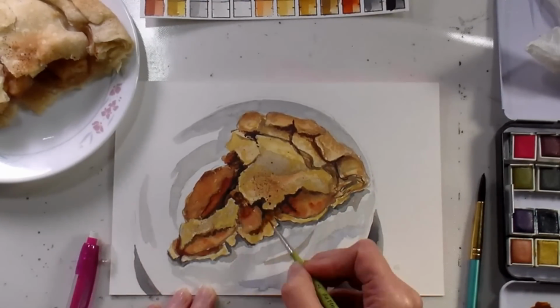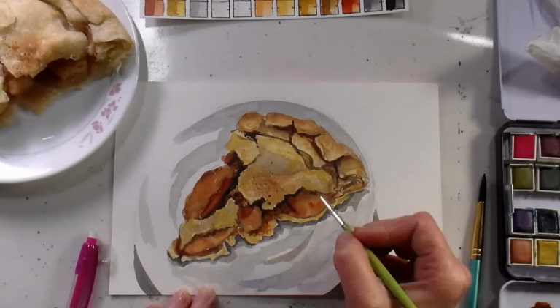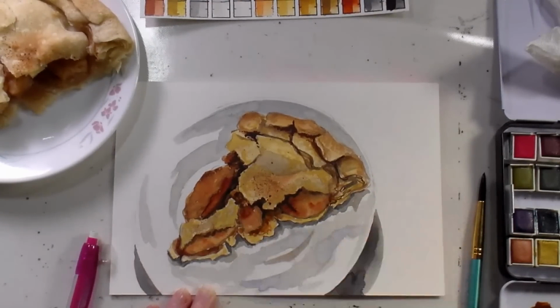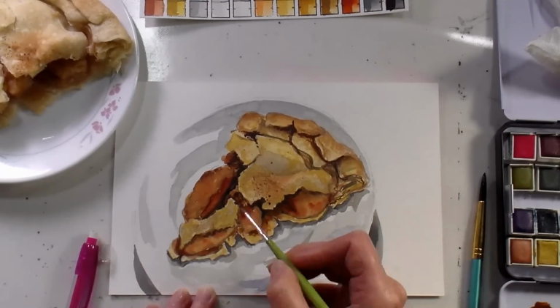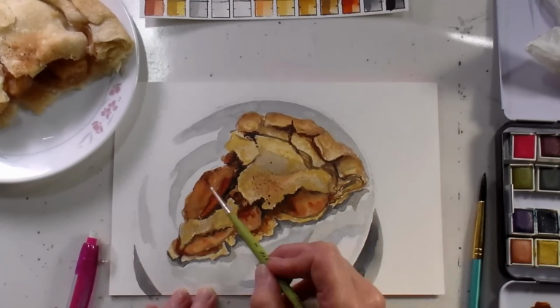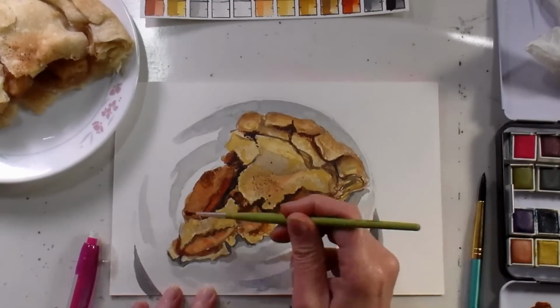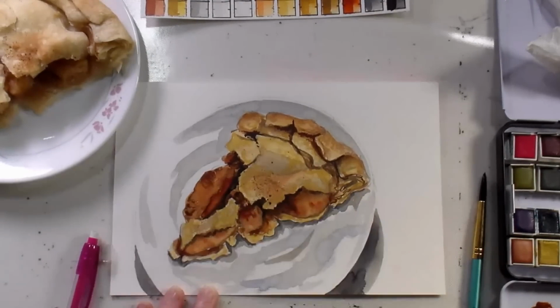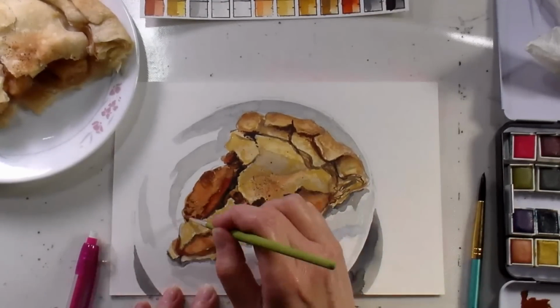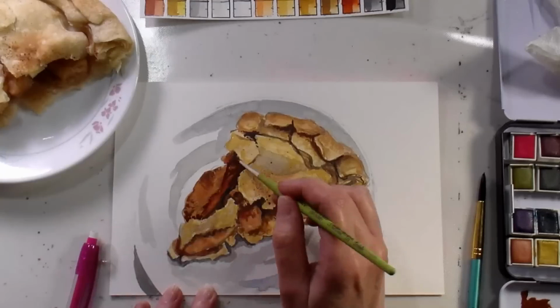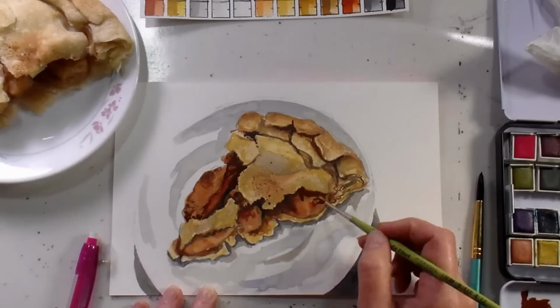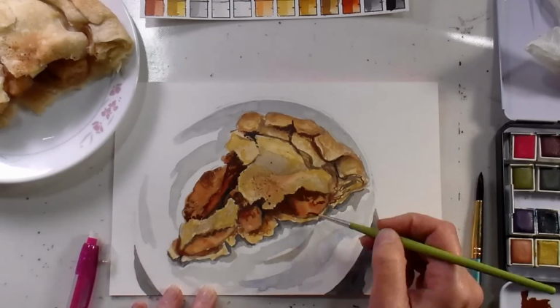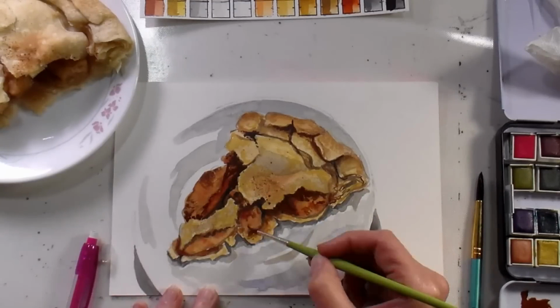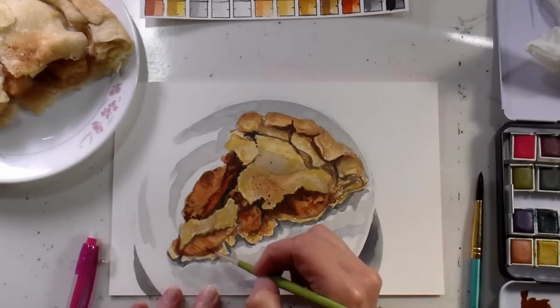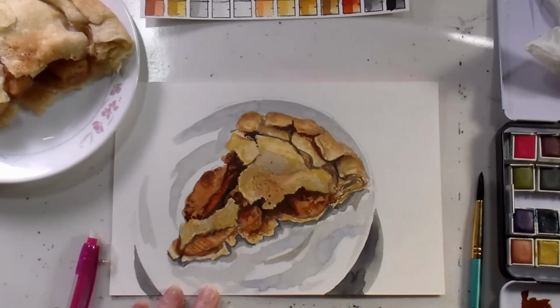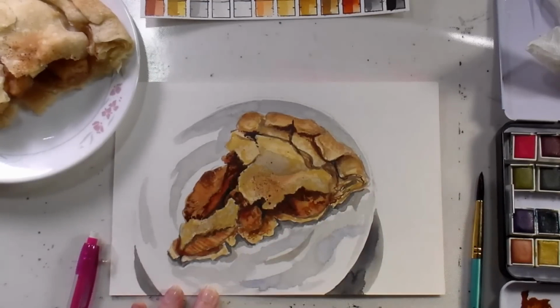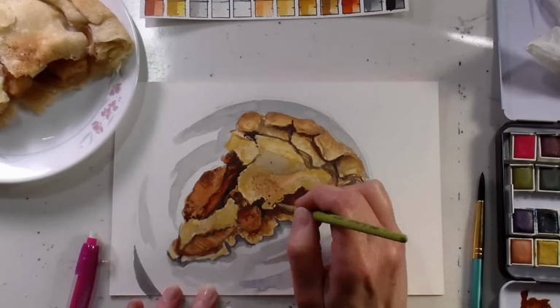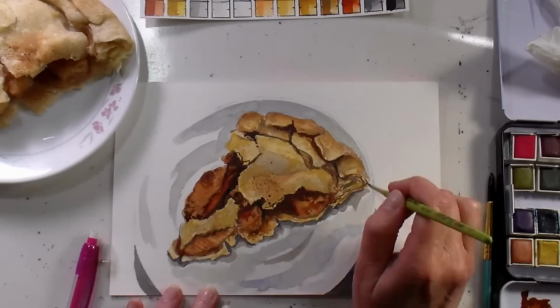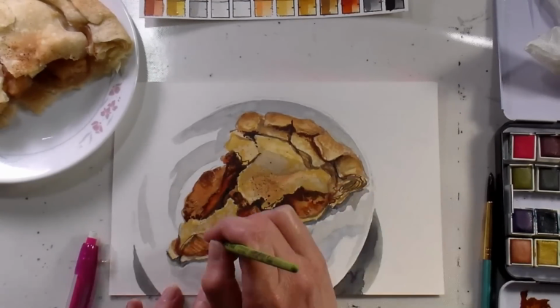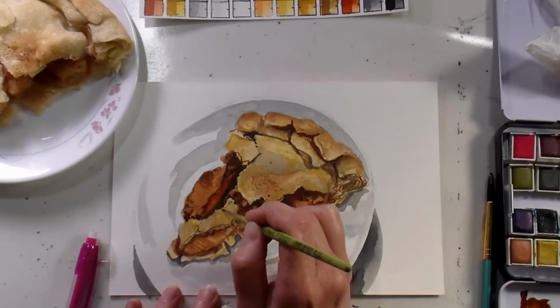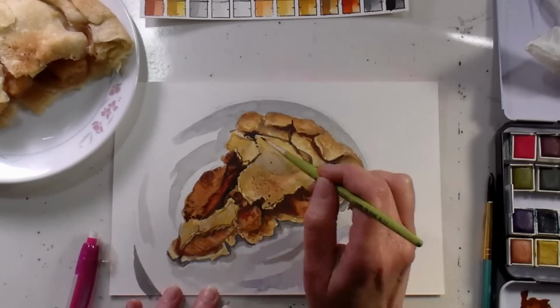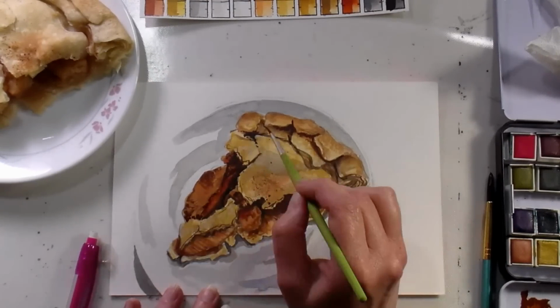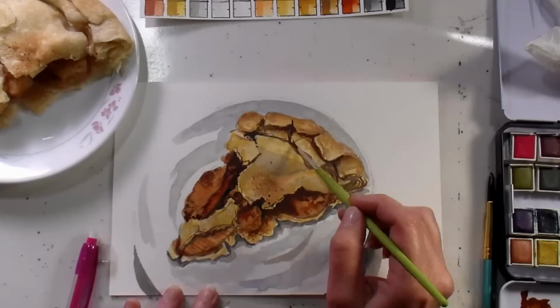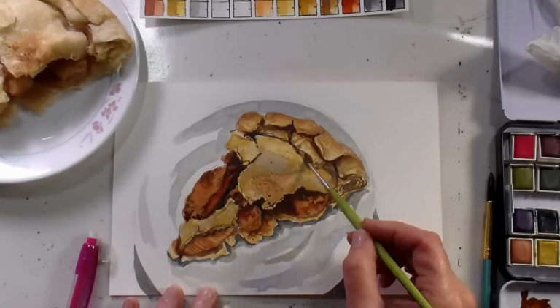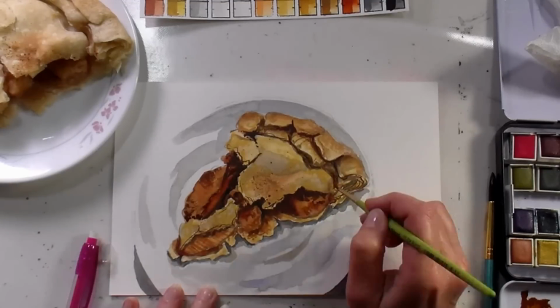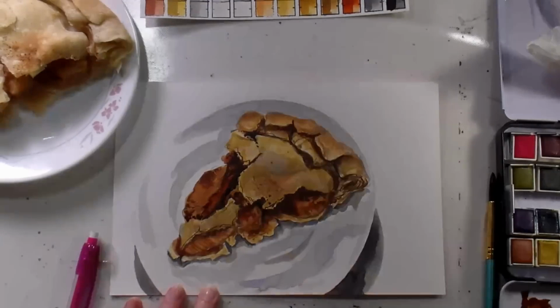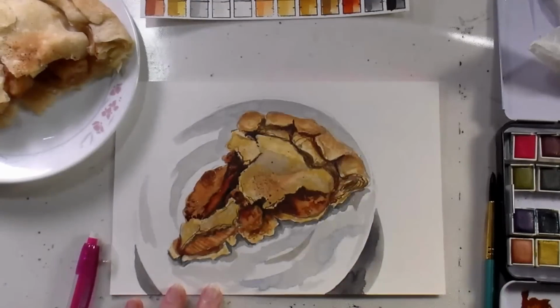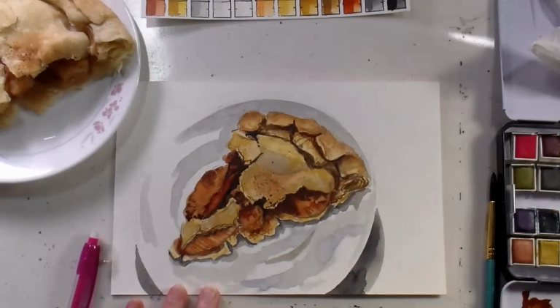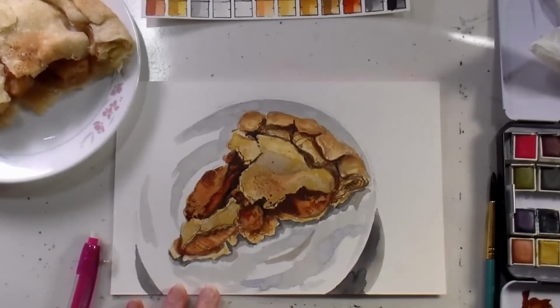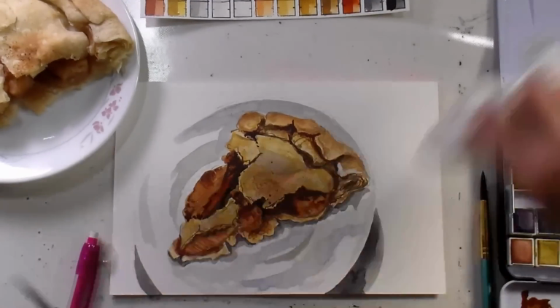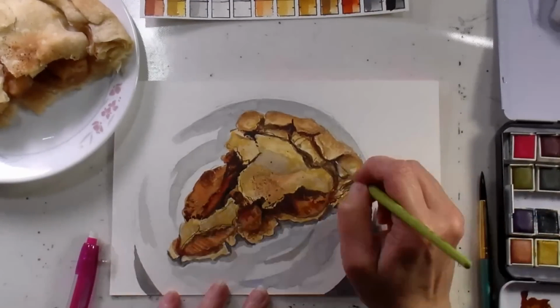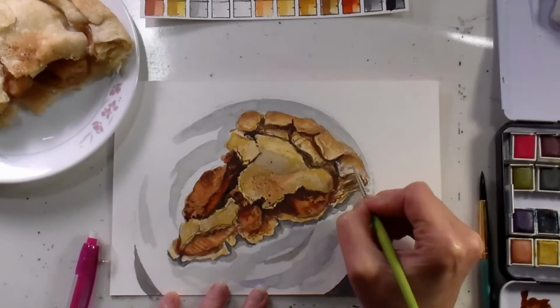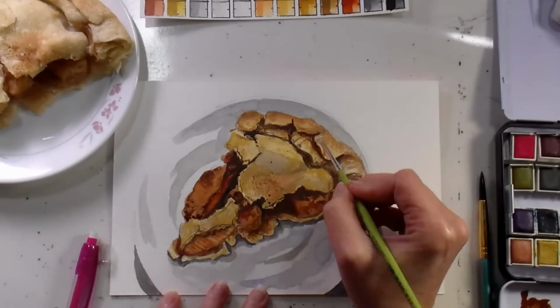I'm going in with some more warm yellows and English reds to get that cinnamon sauce appearance in the filling, and to redefine some of the shadows.